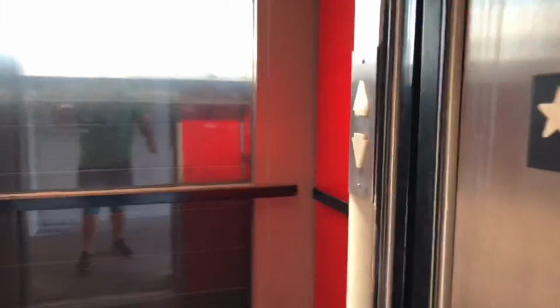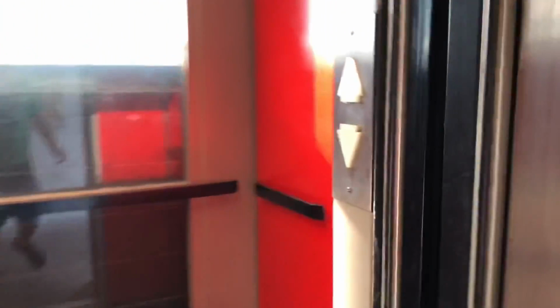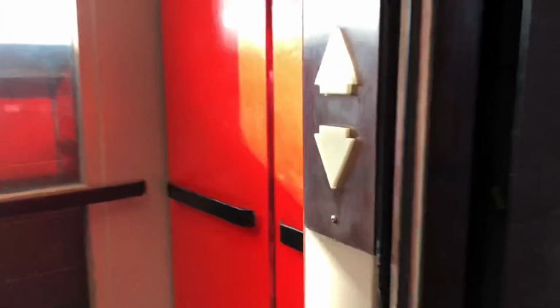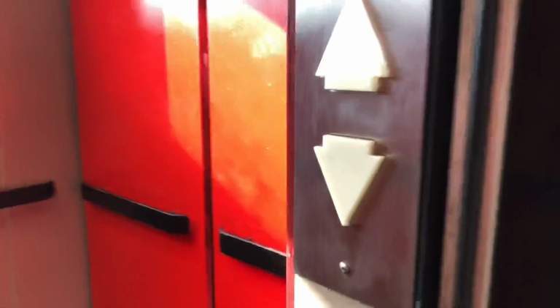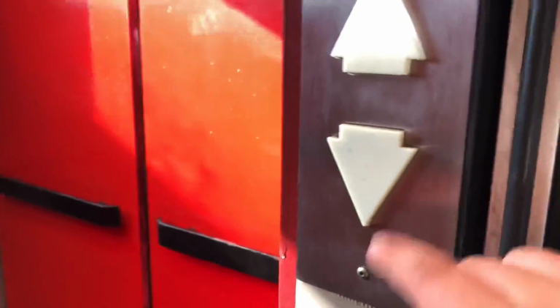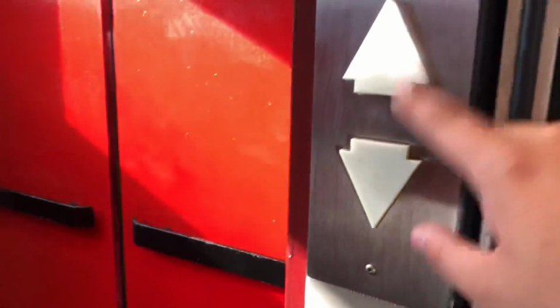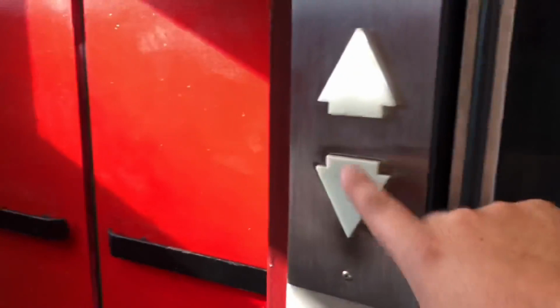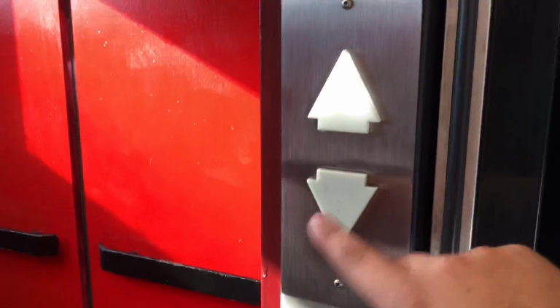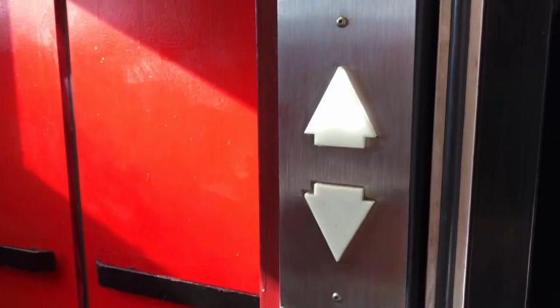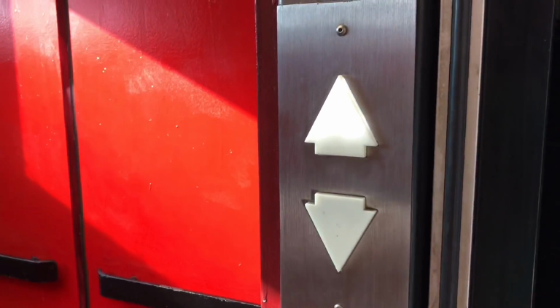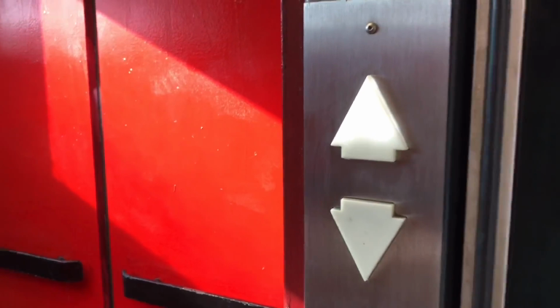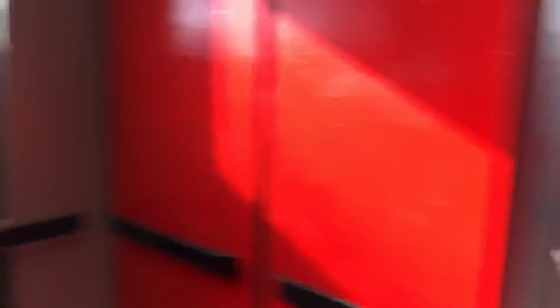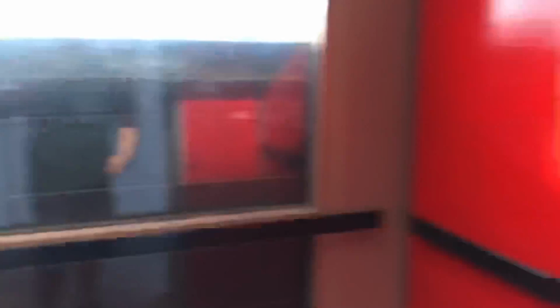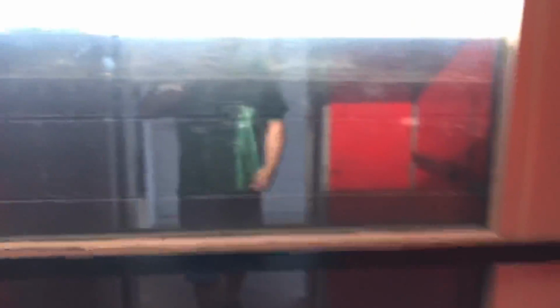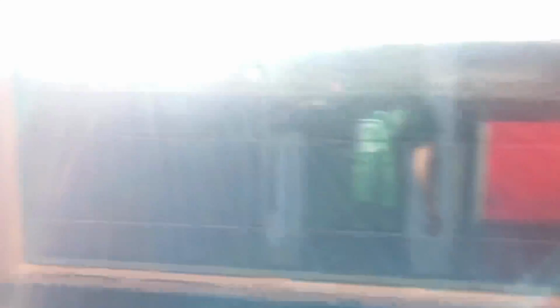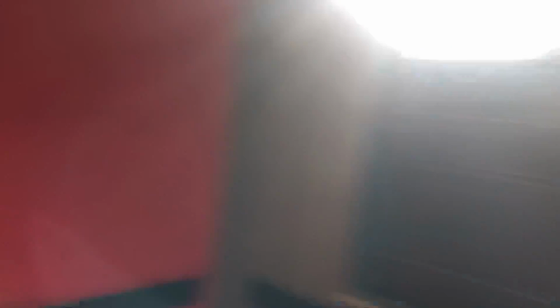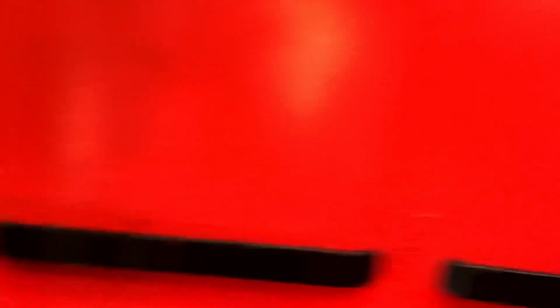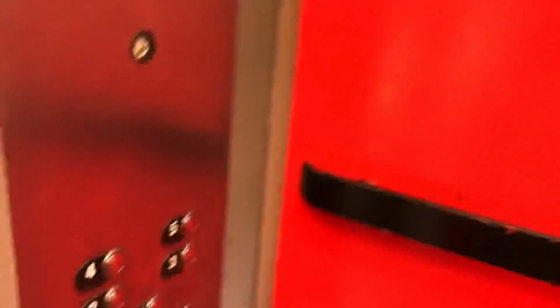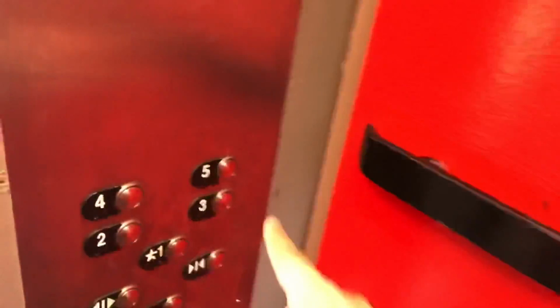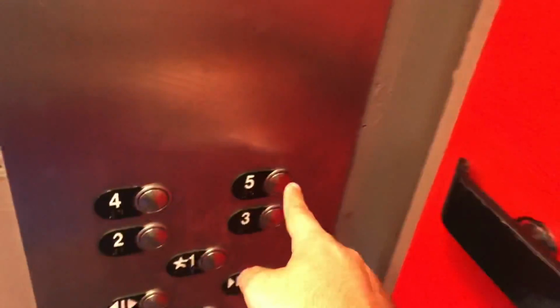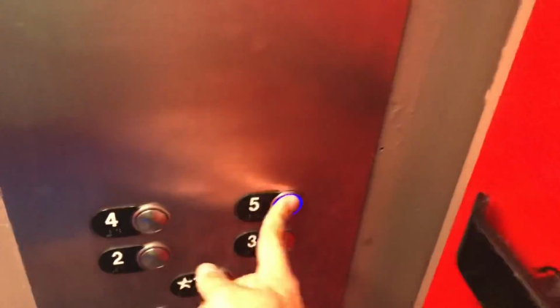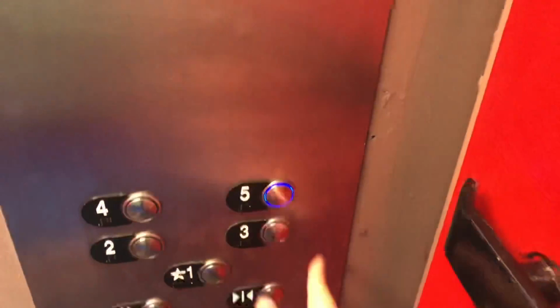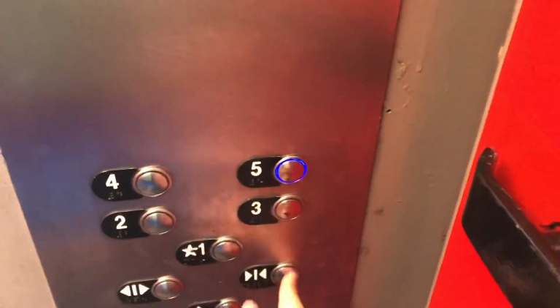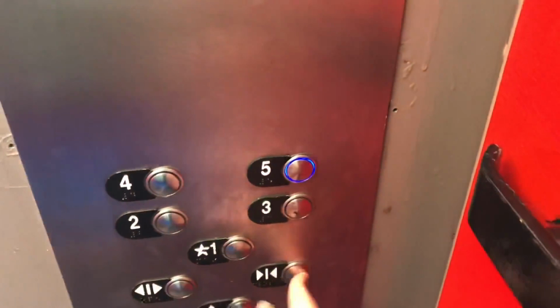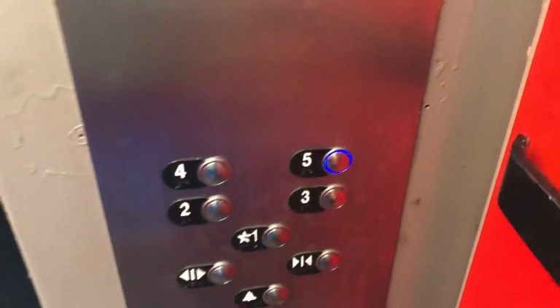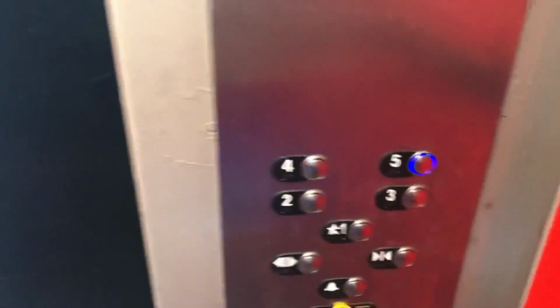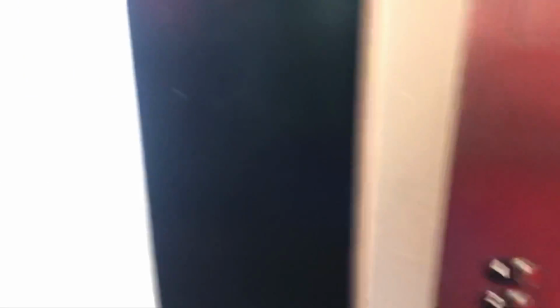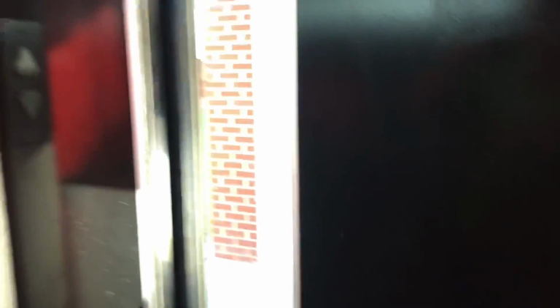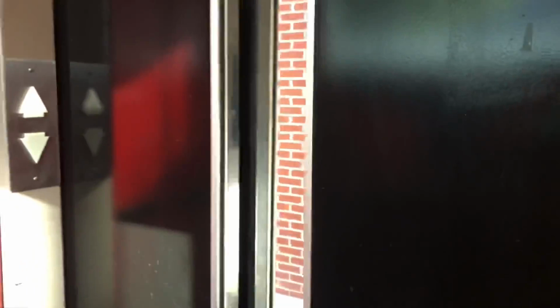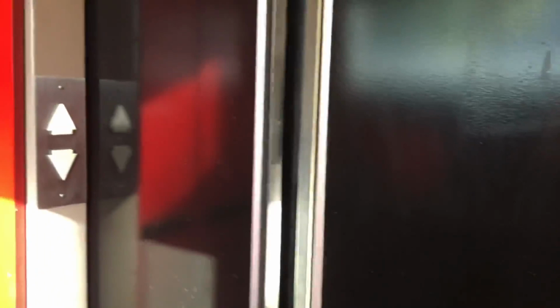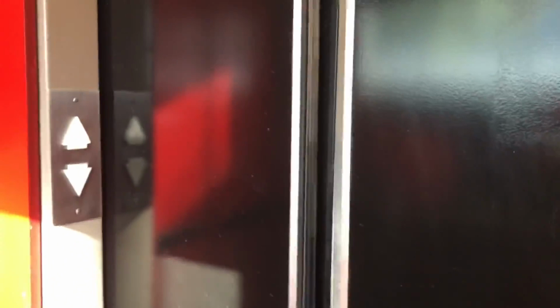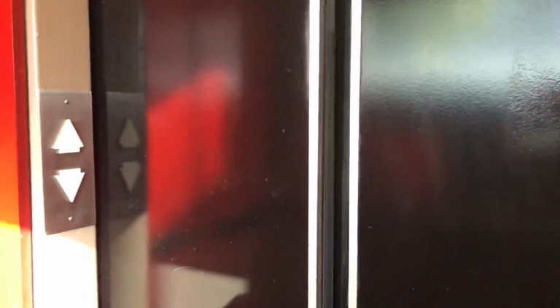One thing that's worth noting is how short the bell indicator is. Let's go up to five and we'll look out the window going up.